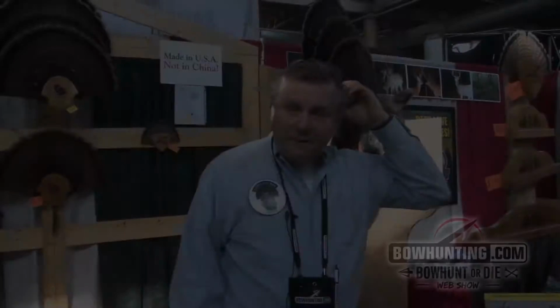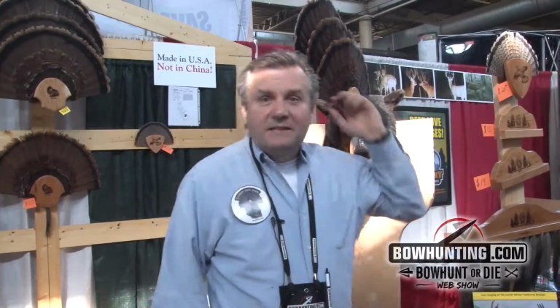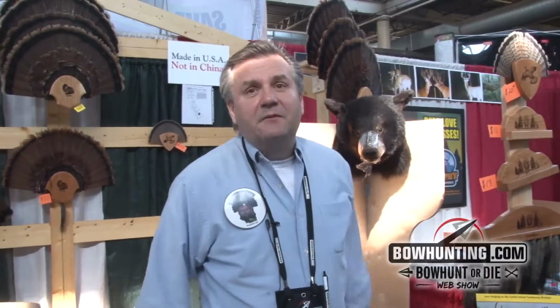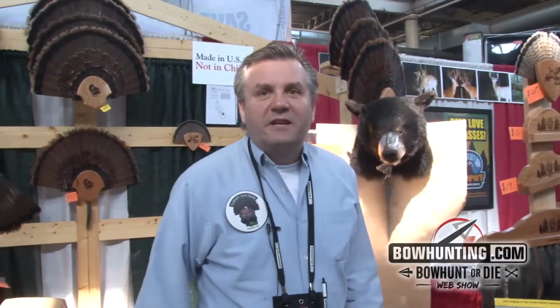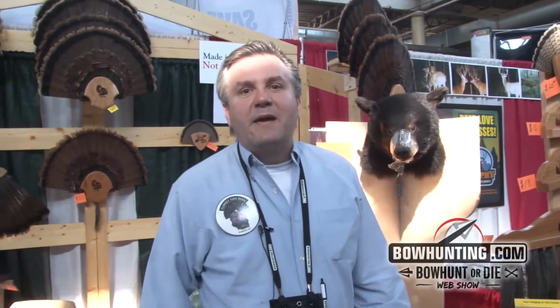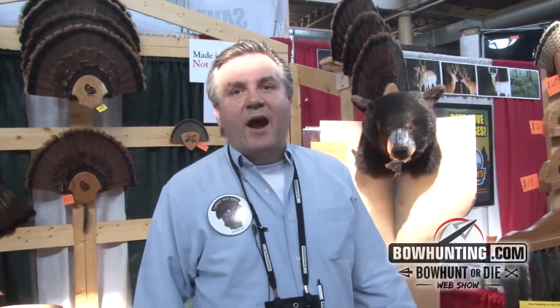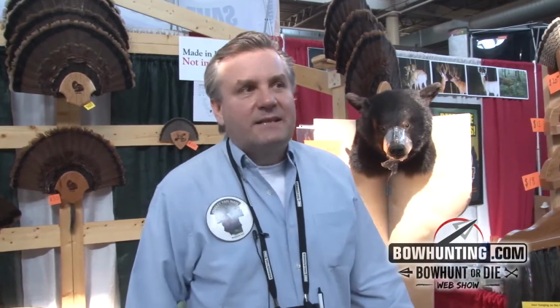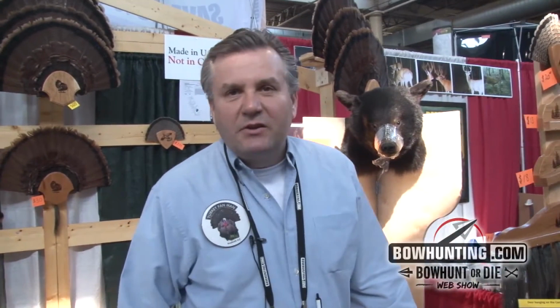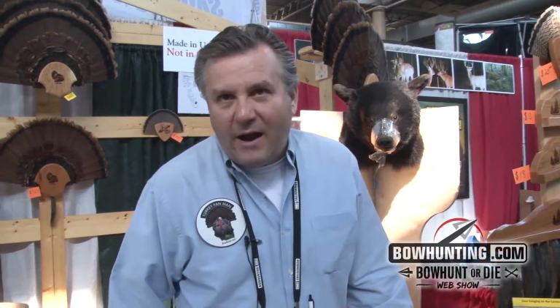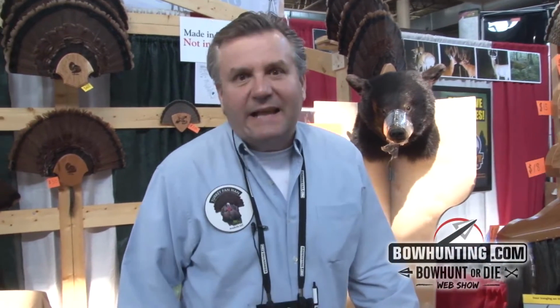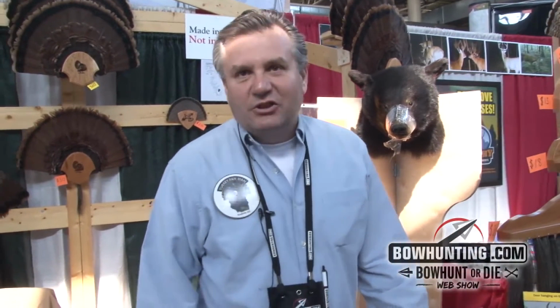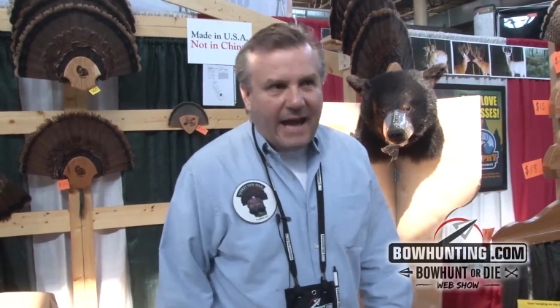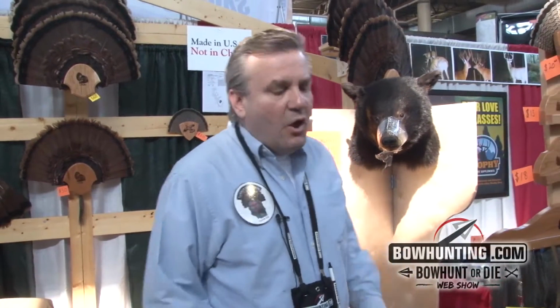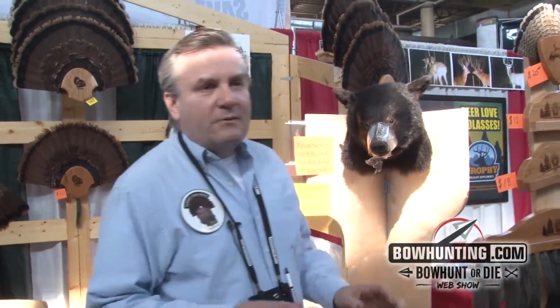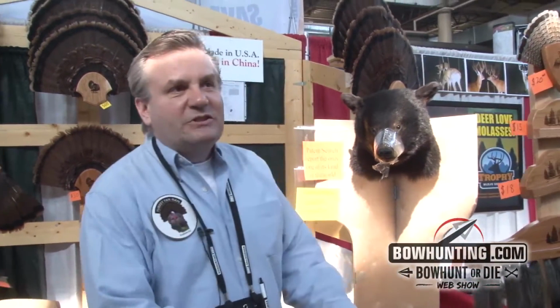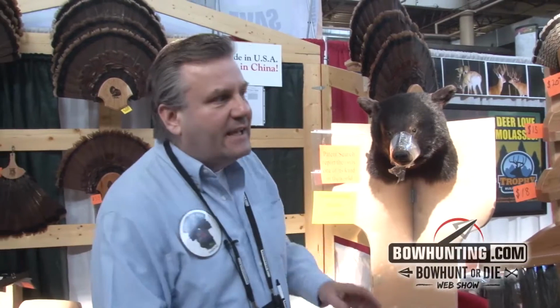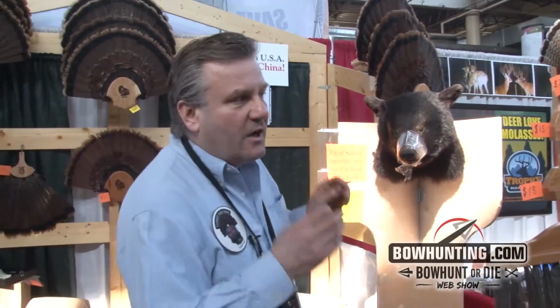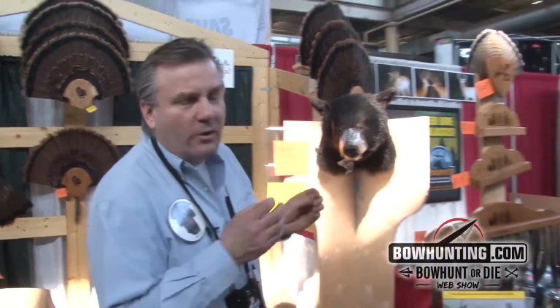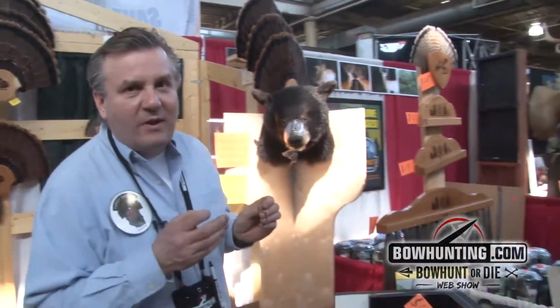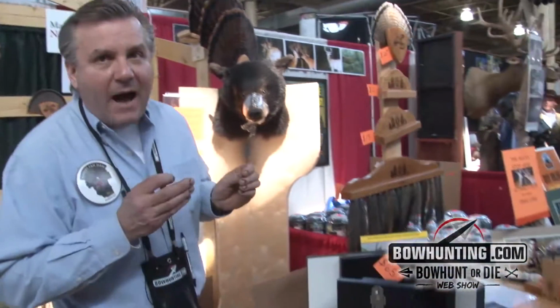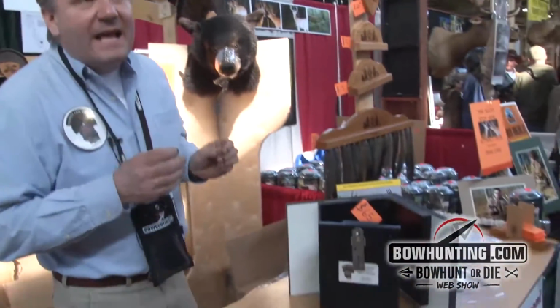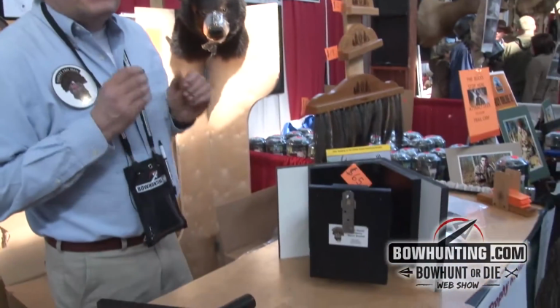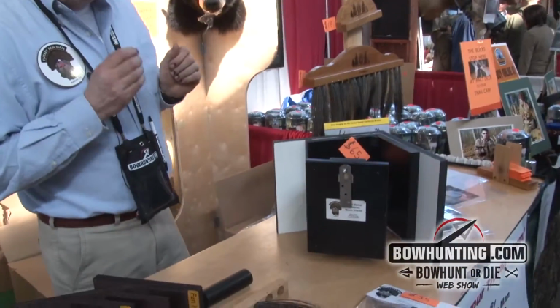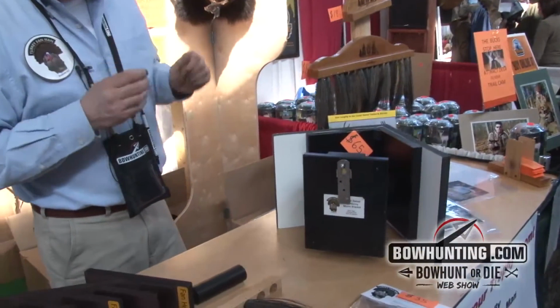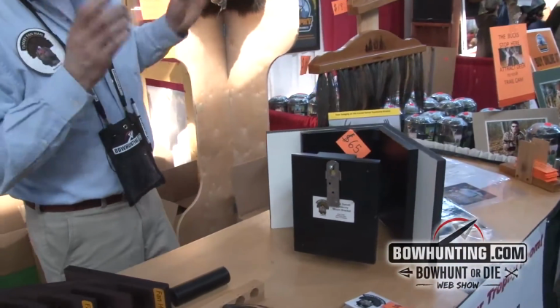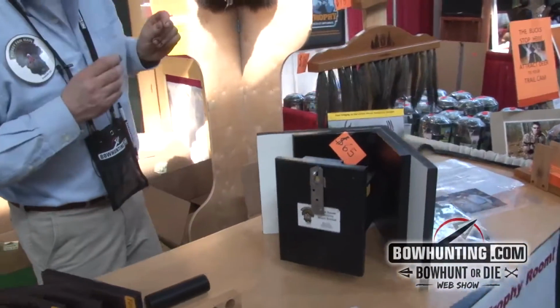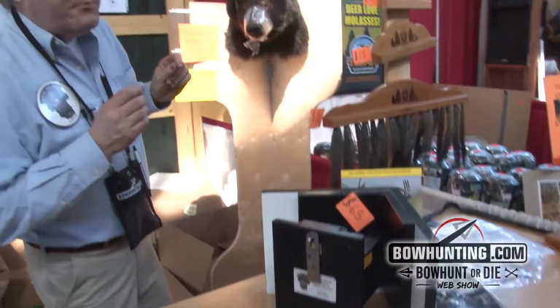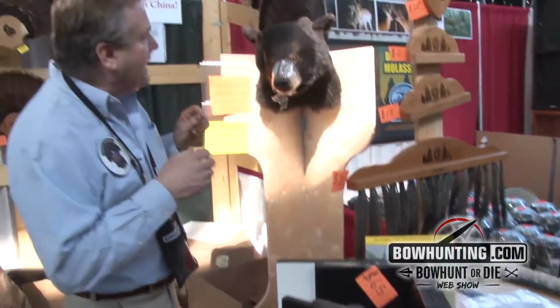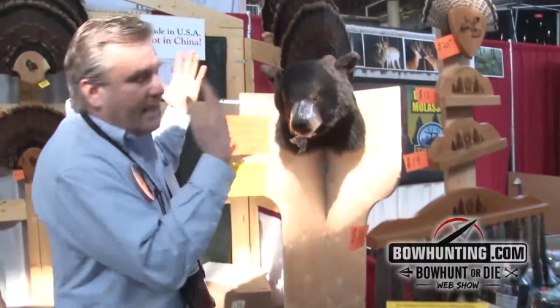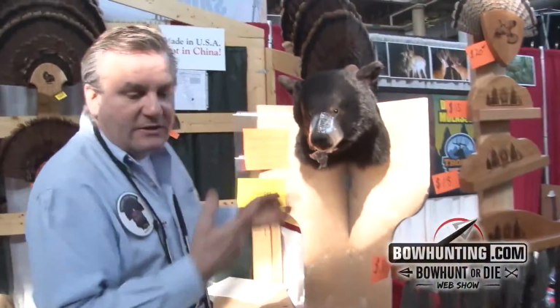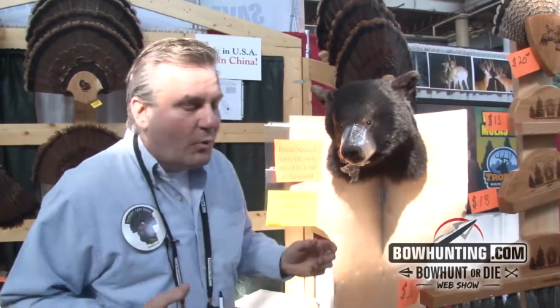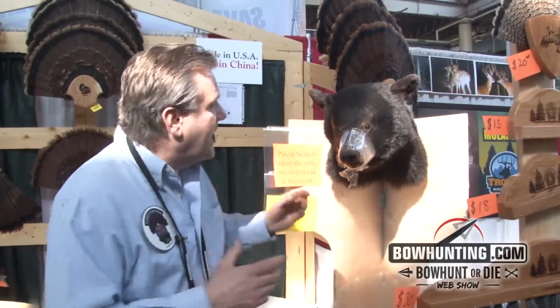I'm Tim DeLand from Turkey Fan Man Products and I have a new product I'd like to show you guys. What you're seeing is a corner swivel mount — it is the only one in the world, I just got patent pending. And here's how it works.